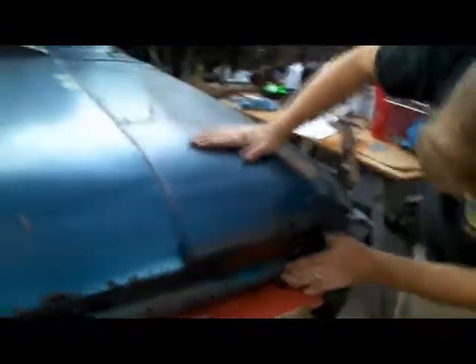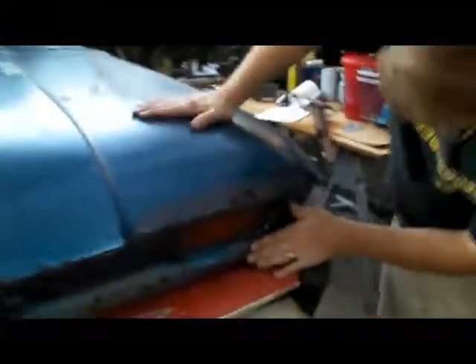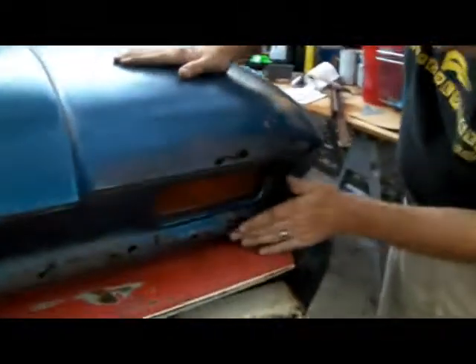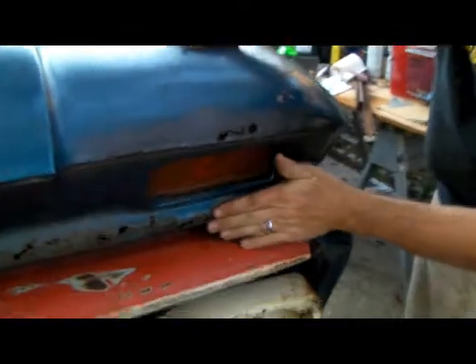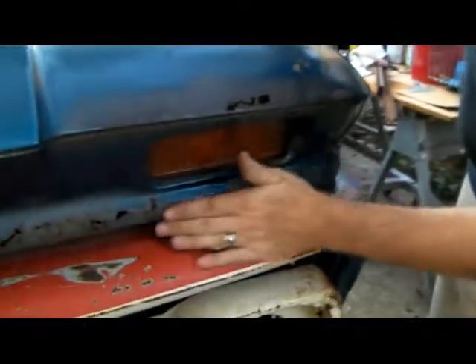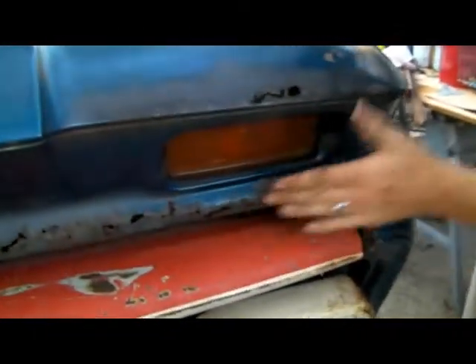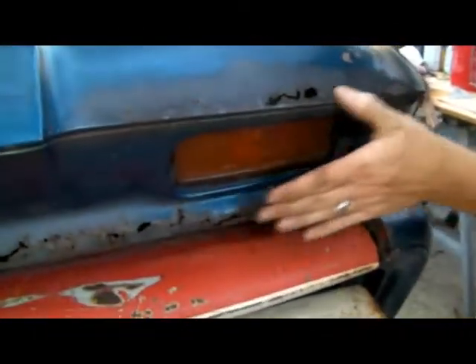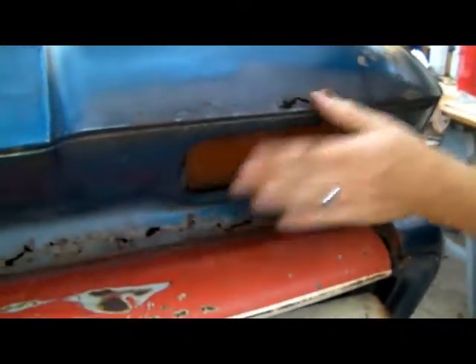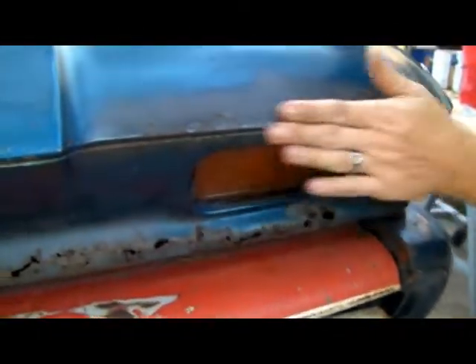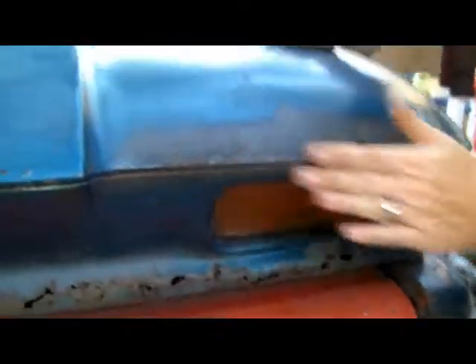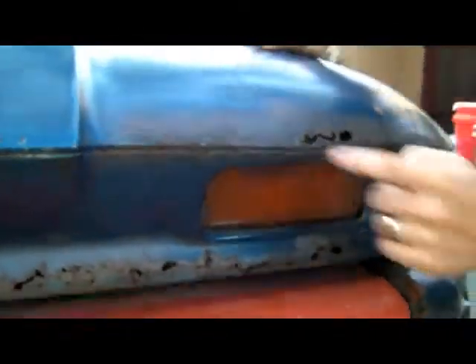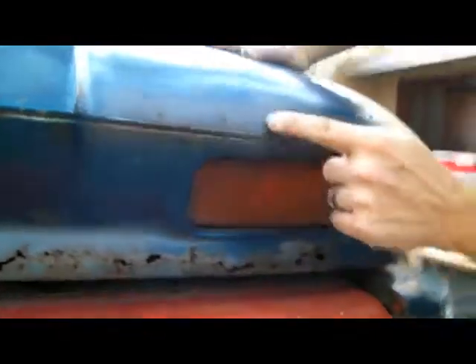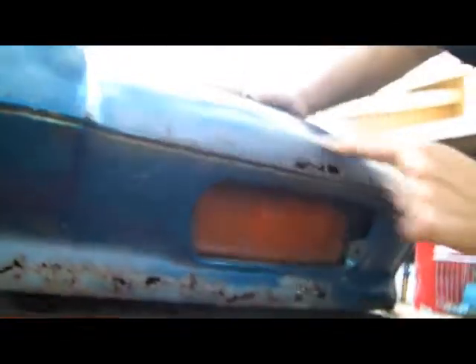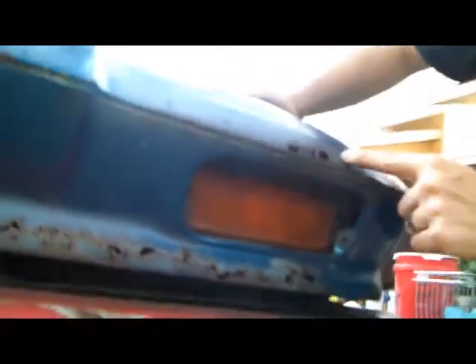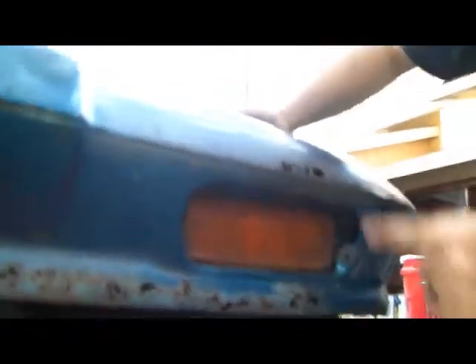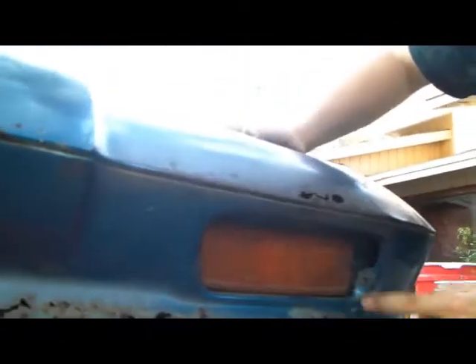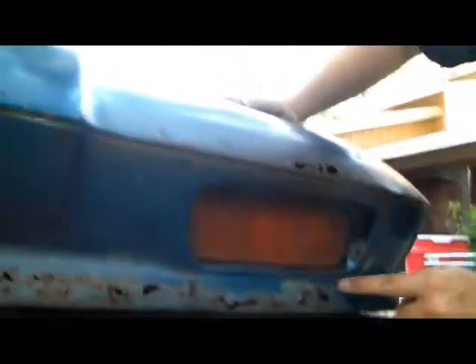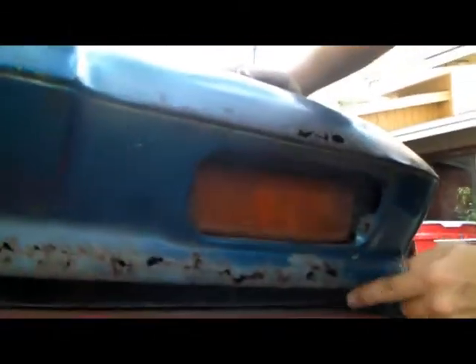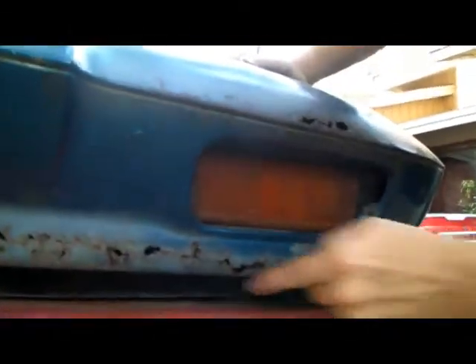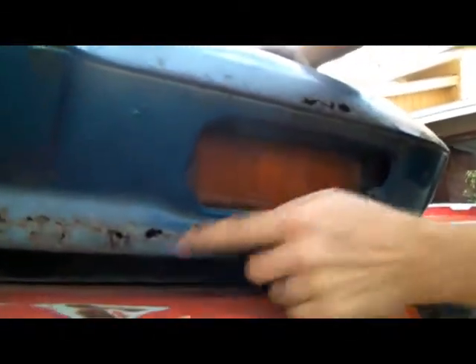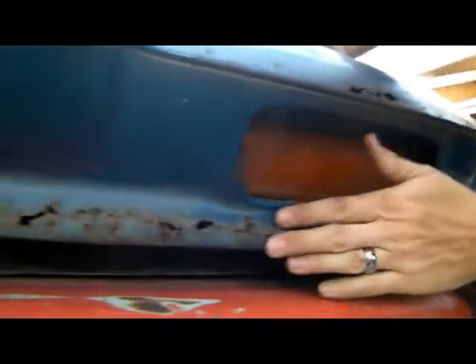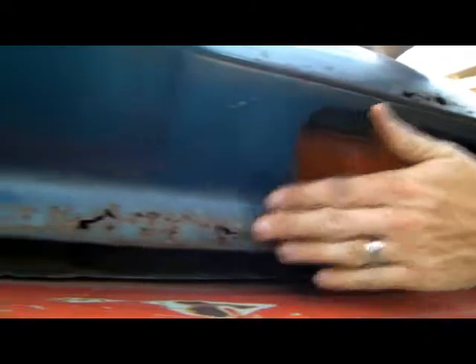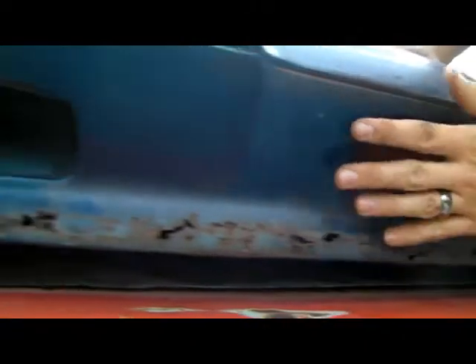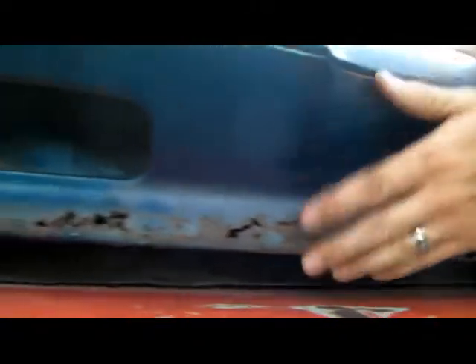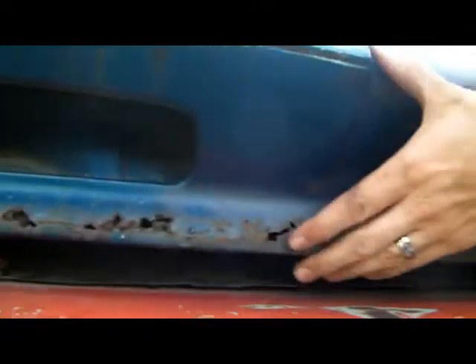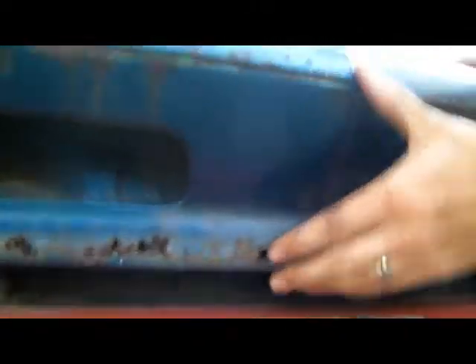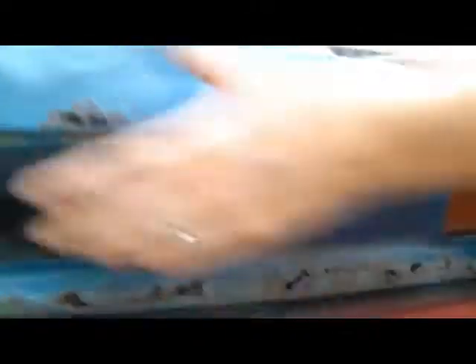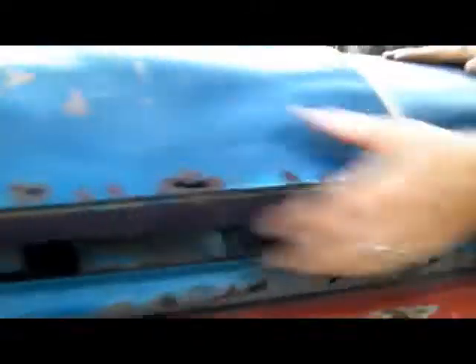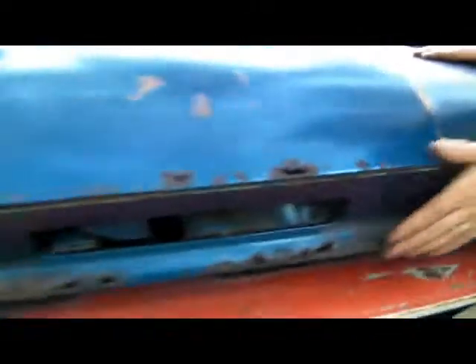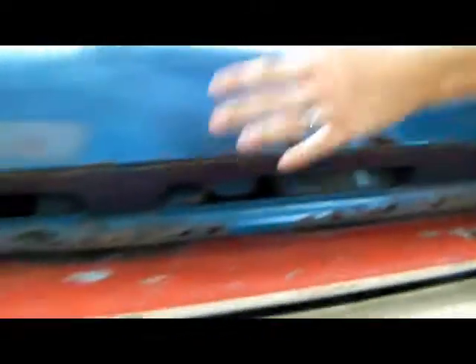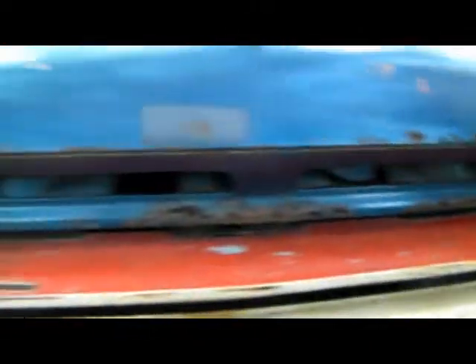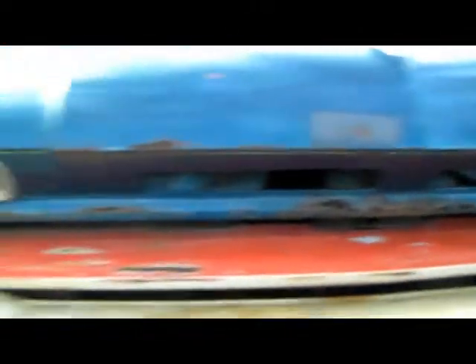On the front, this is a common area for these trucks to be rusted out, so we're going to have to weld in some new panels here, here. And yeah, you can just tape all the way along.